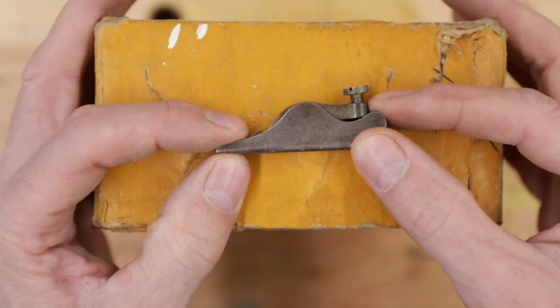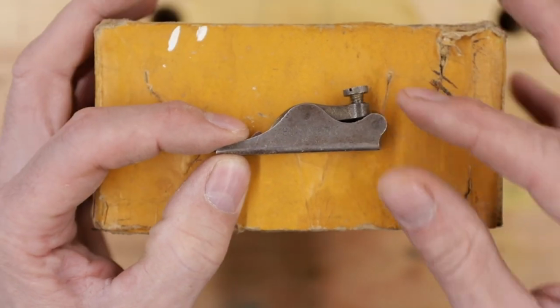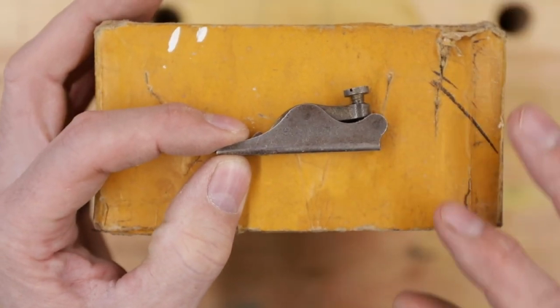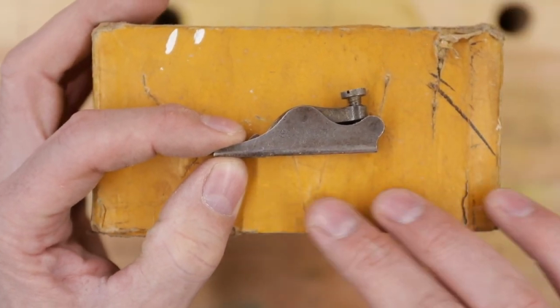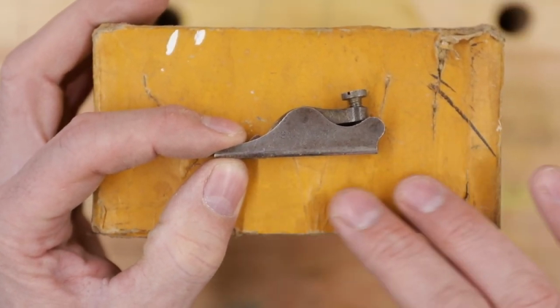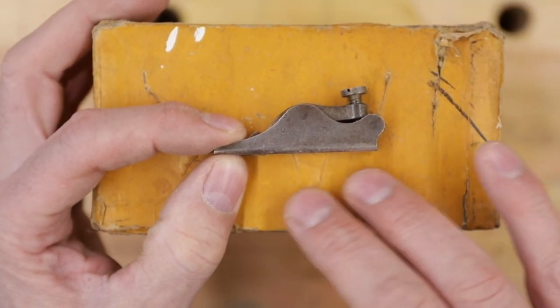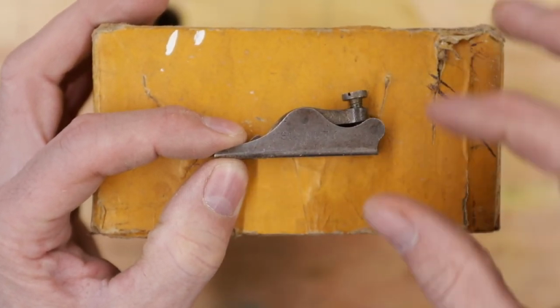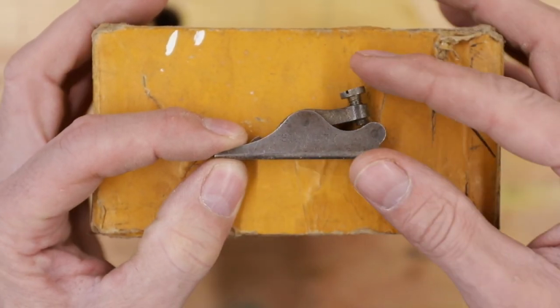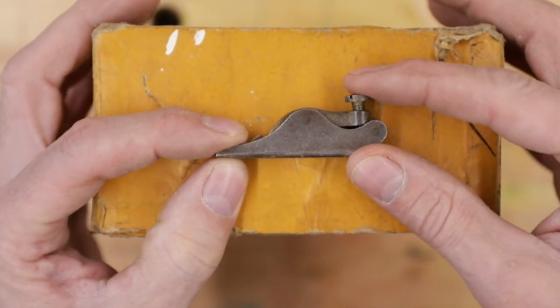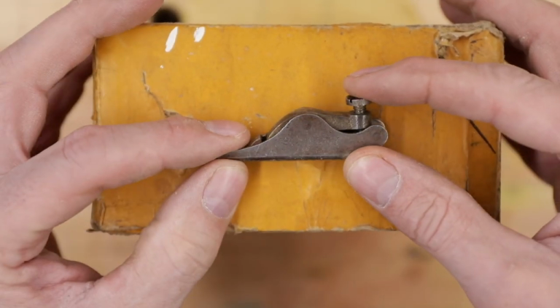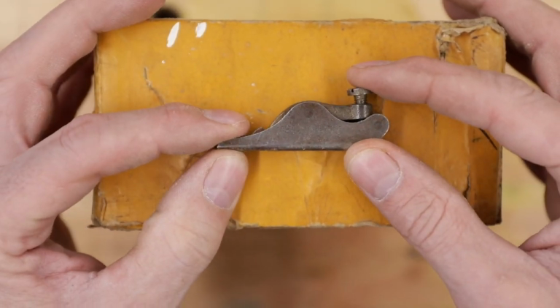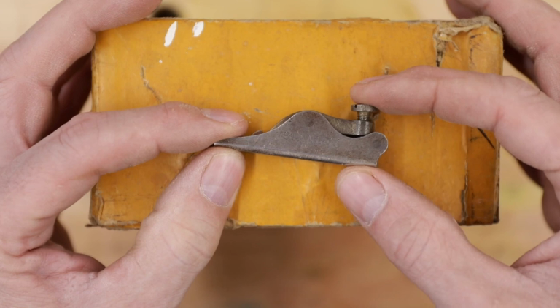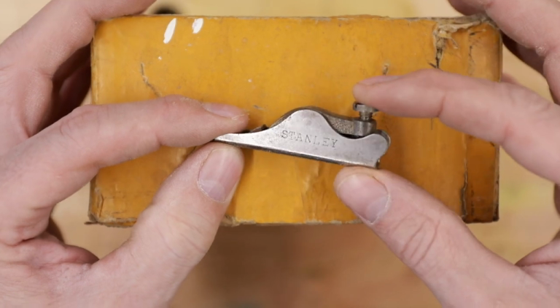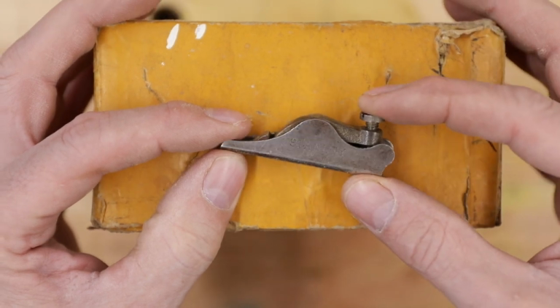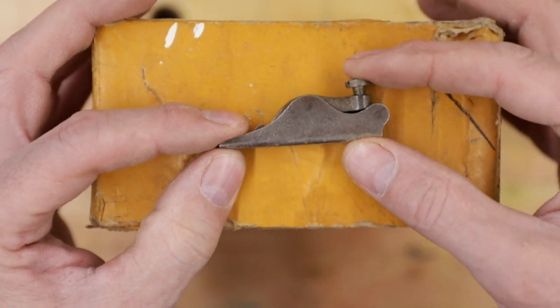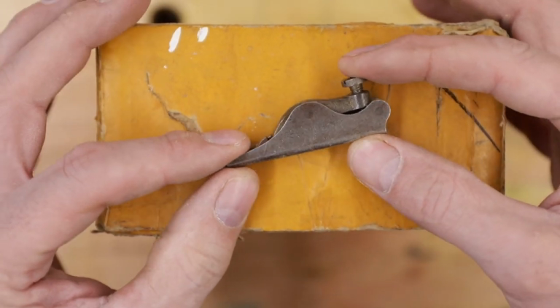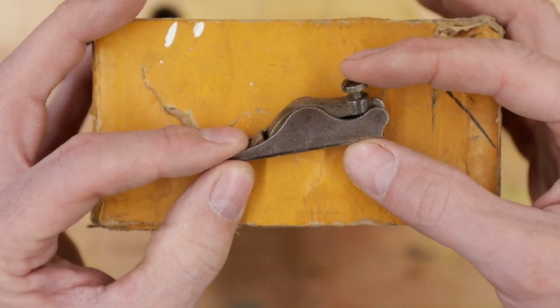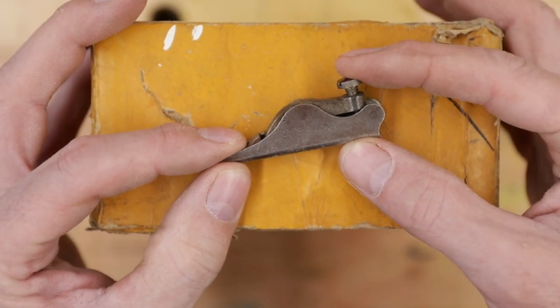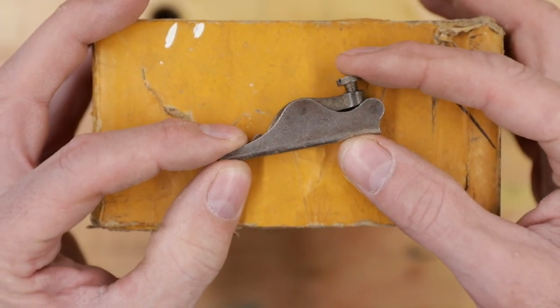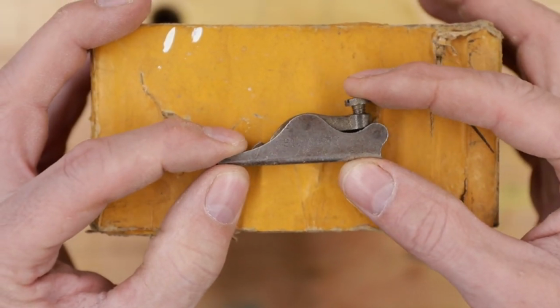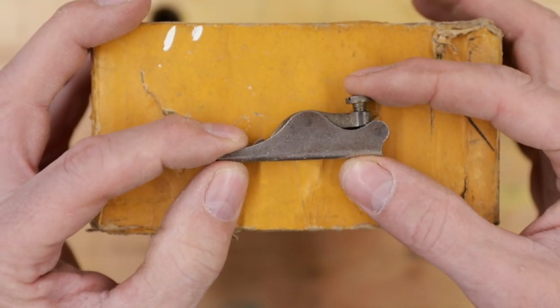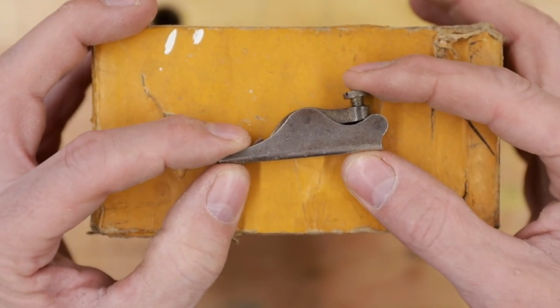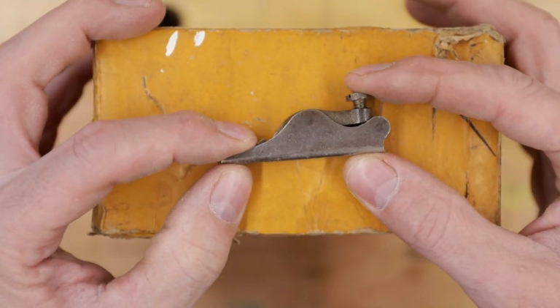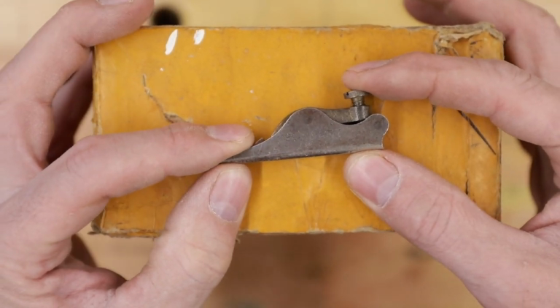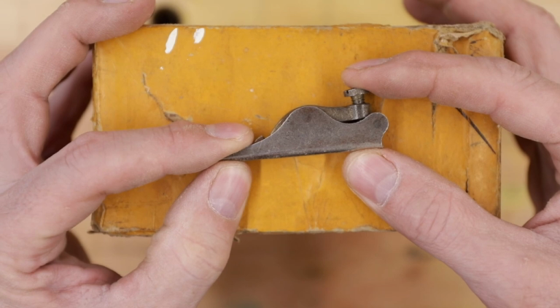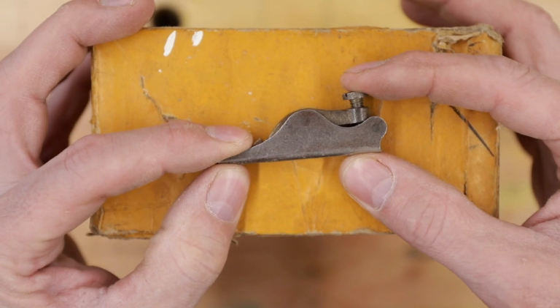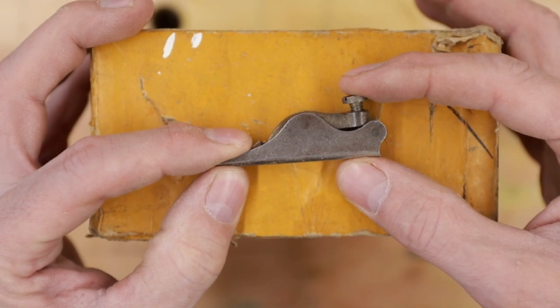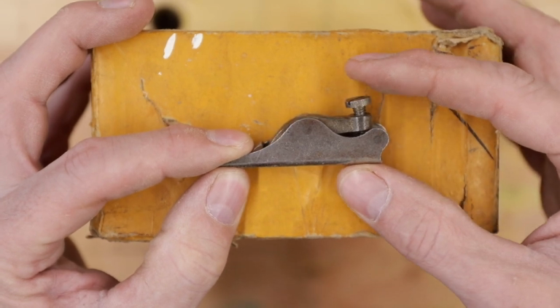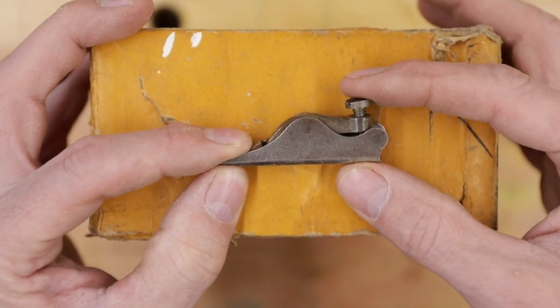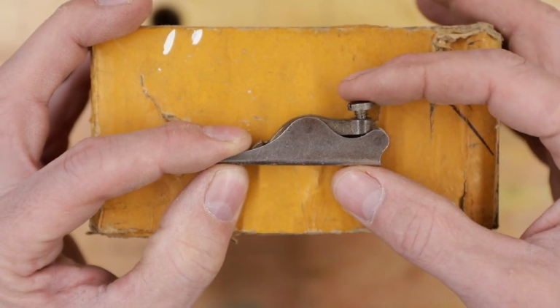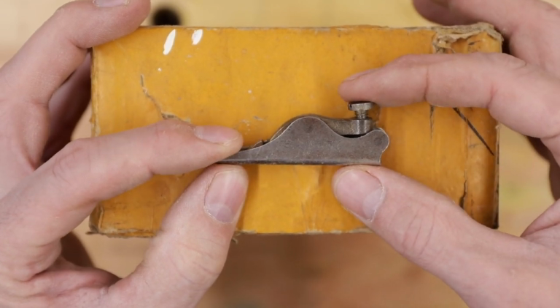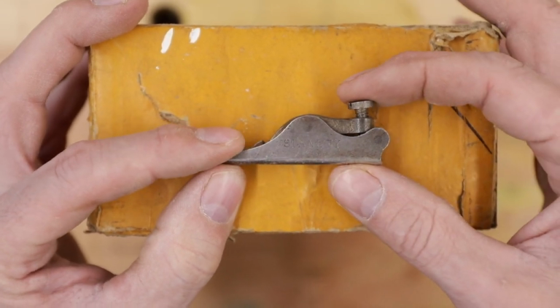What better backdrop could we have than the original Stanley yellow box — that Stanley yellow color? This is a Stanley number 96 chisel plane.